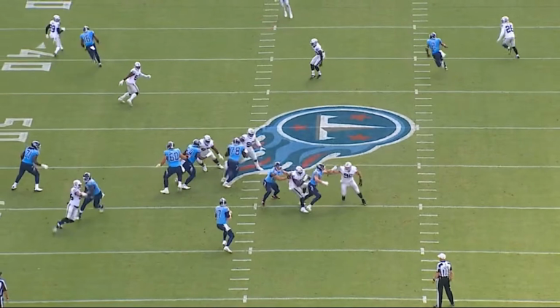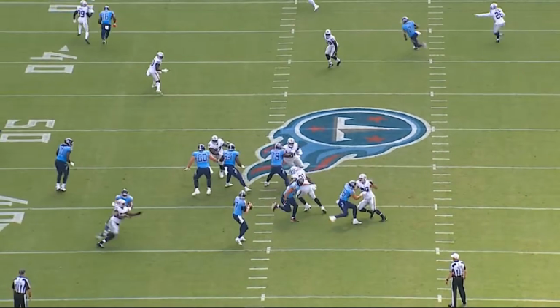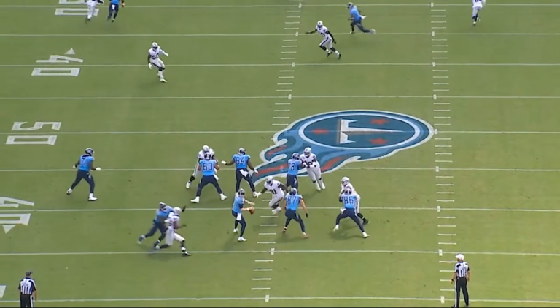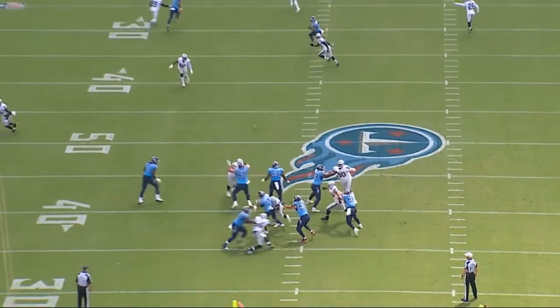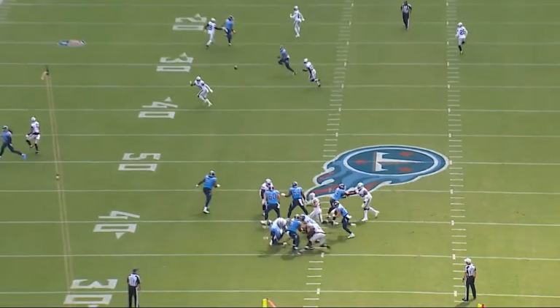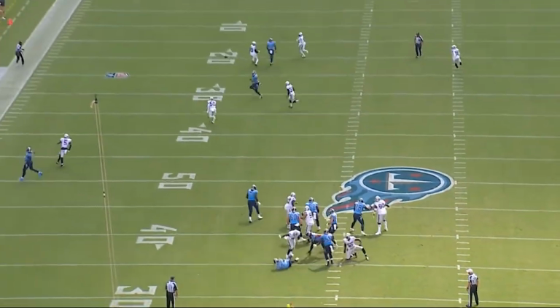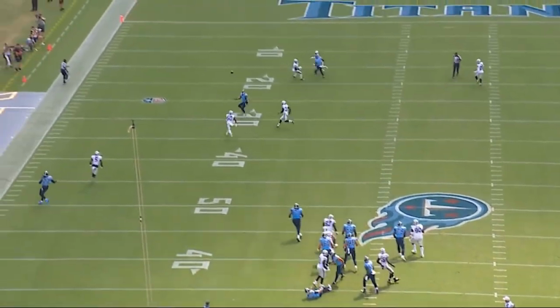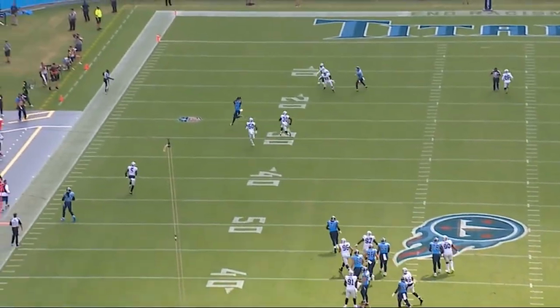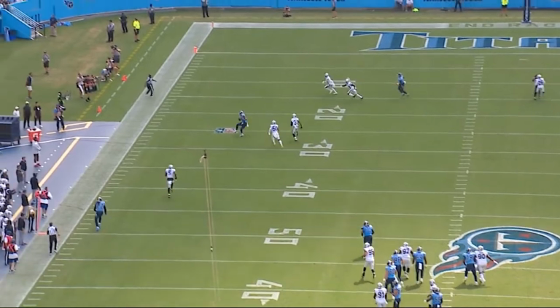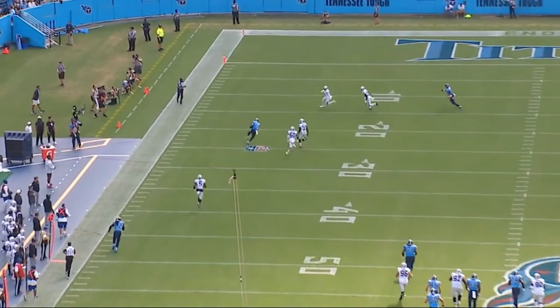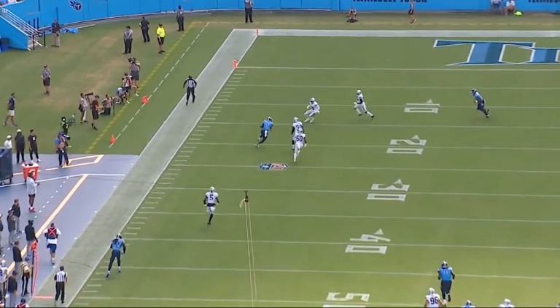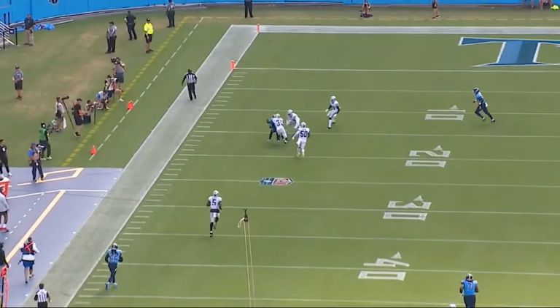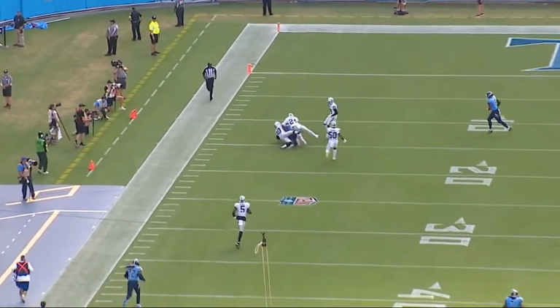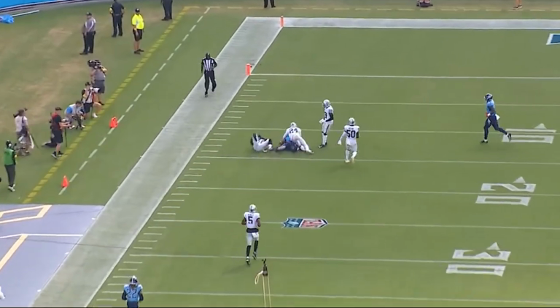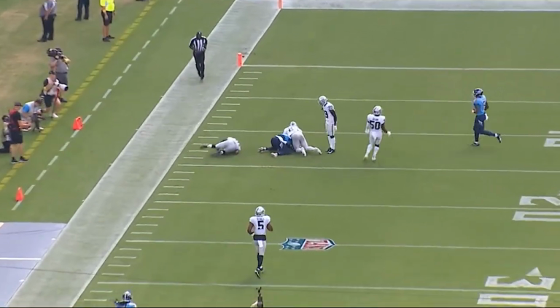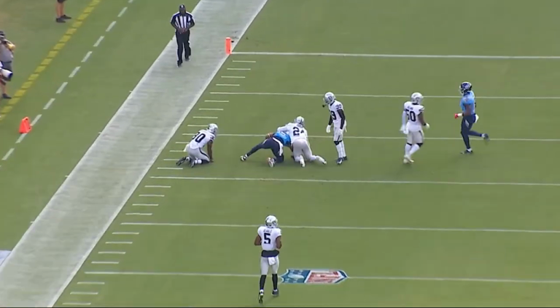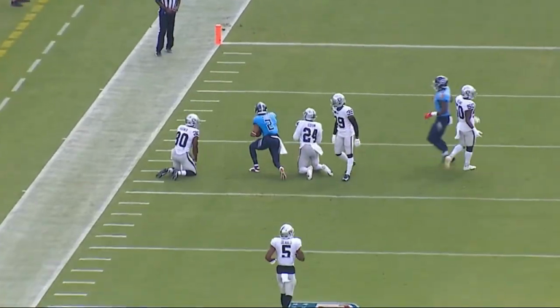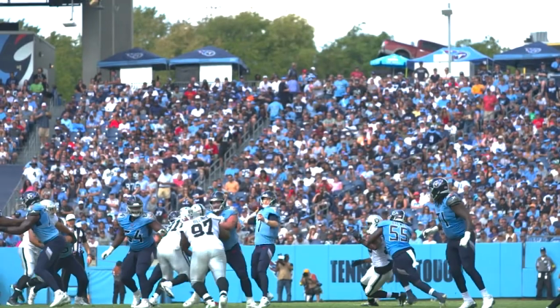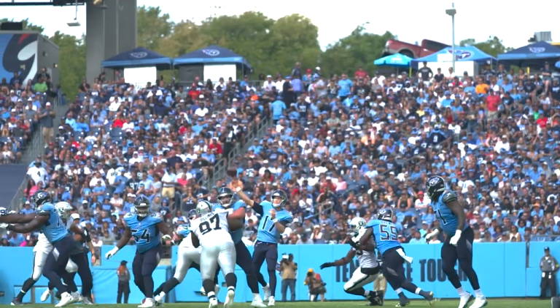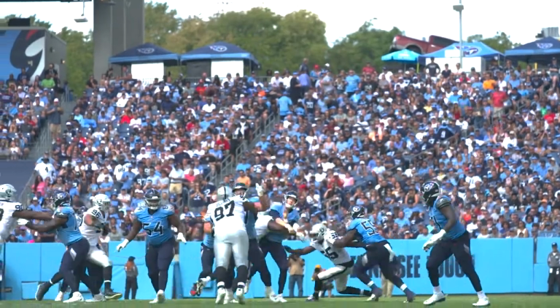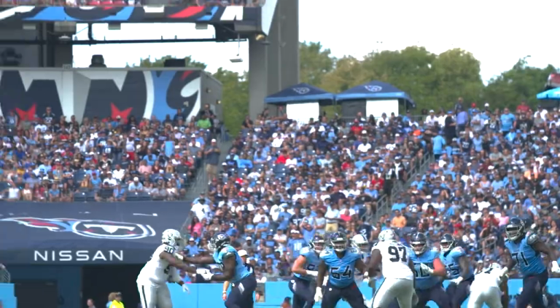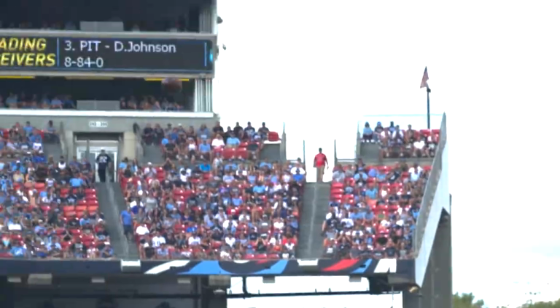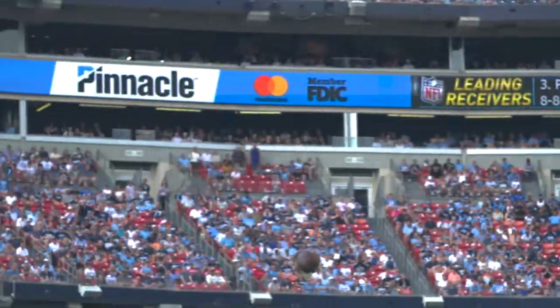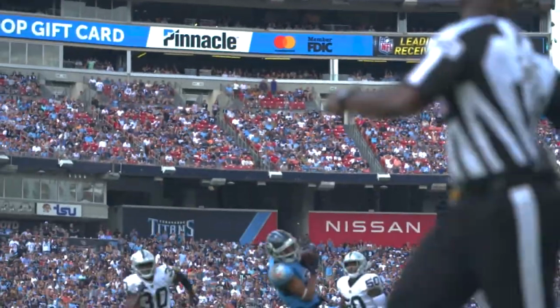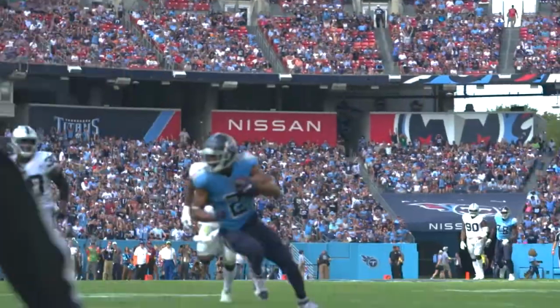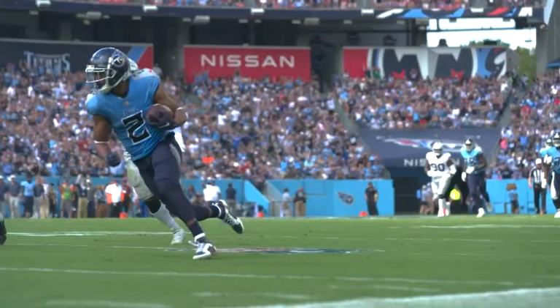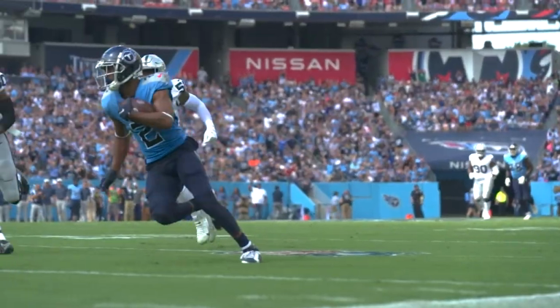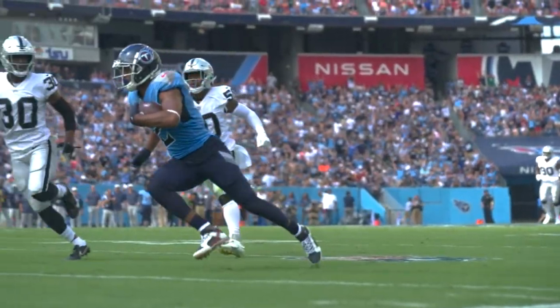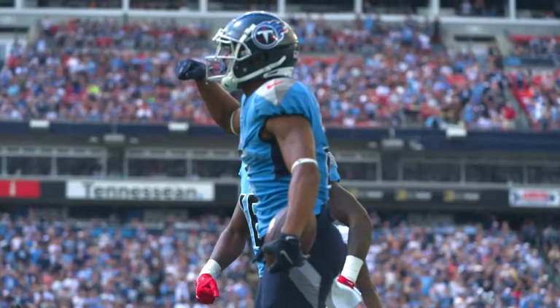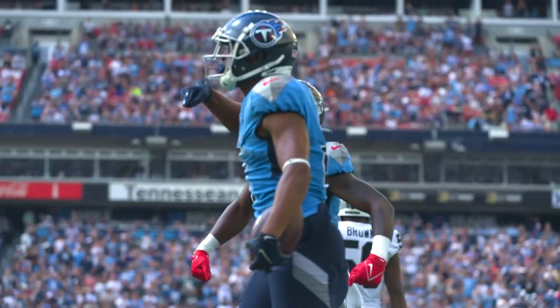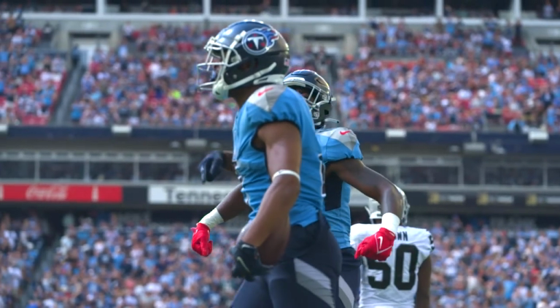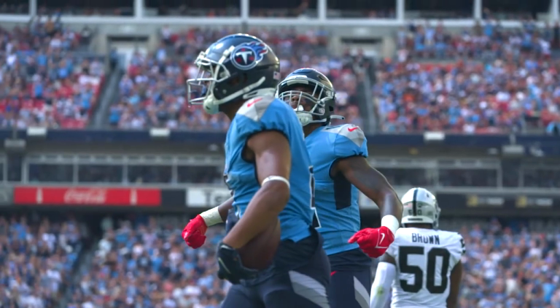This is a perfect throw by Tannehill, standing in the cylinder, very strong. It's a perfect key call and a key play dialed up against the Raiders' defense — 41 yards, a huge explosive play, very nice way to start off.